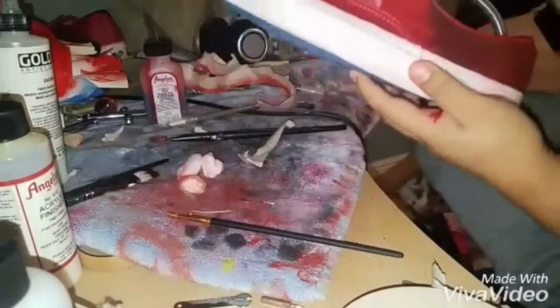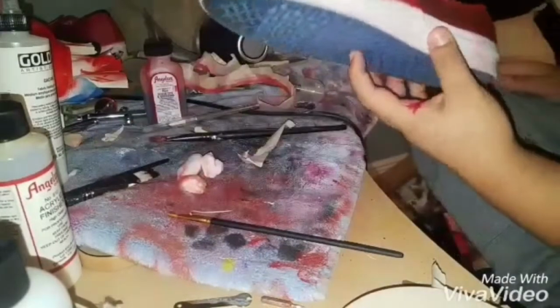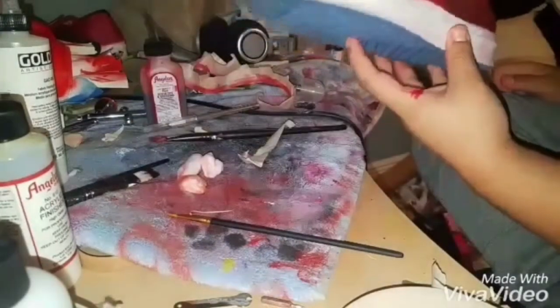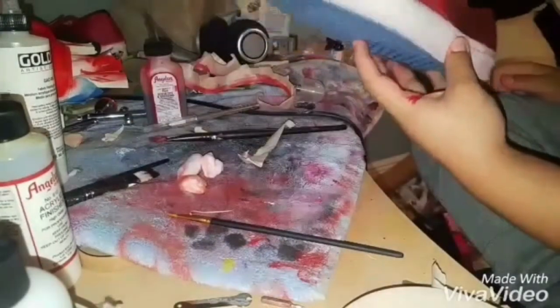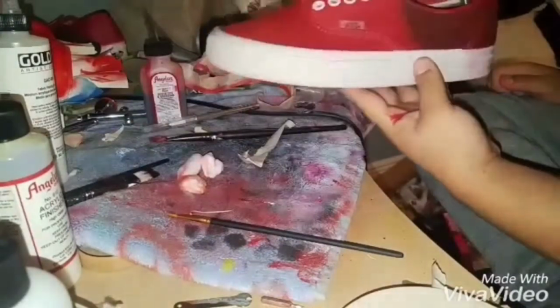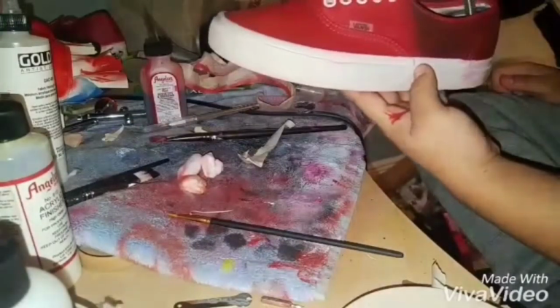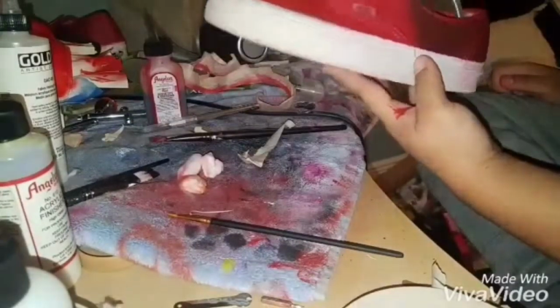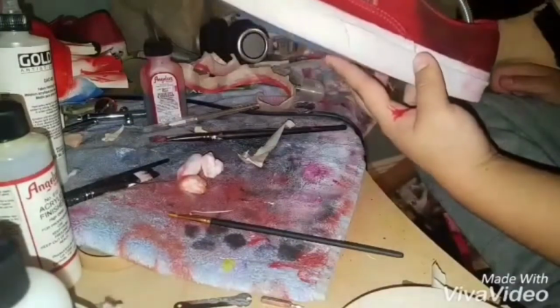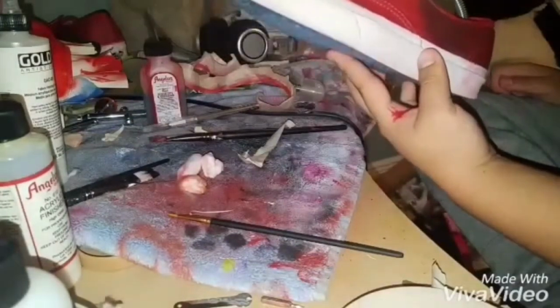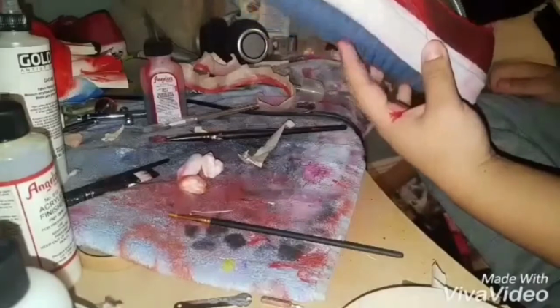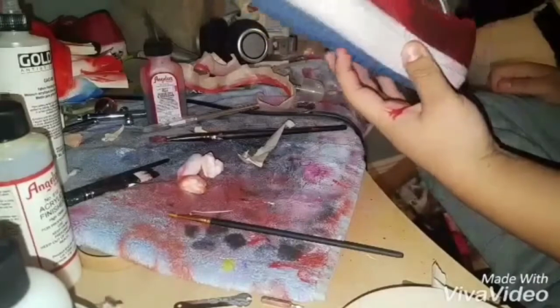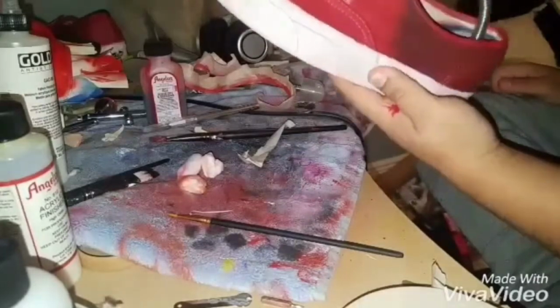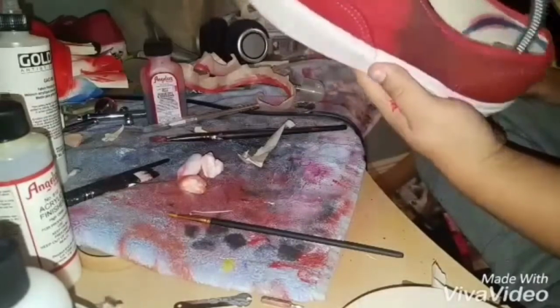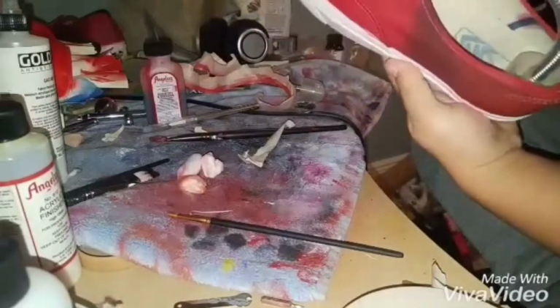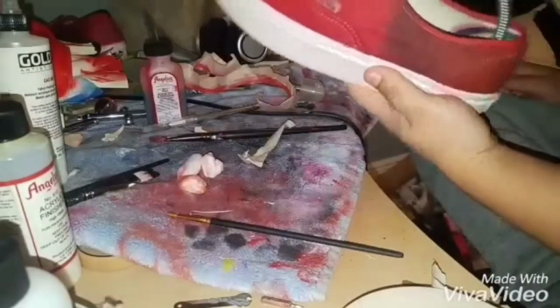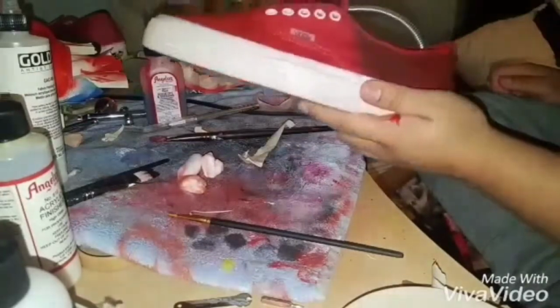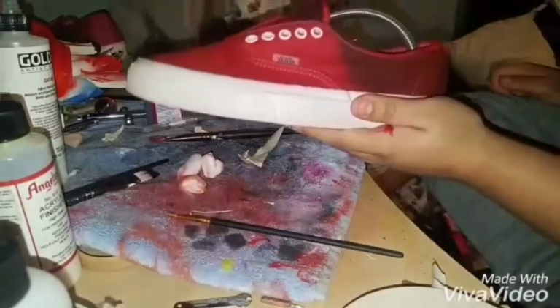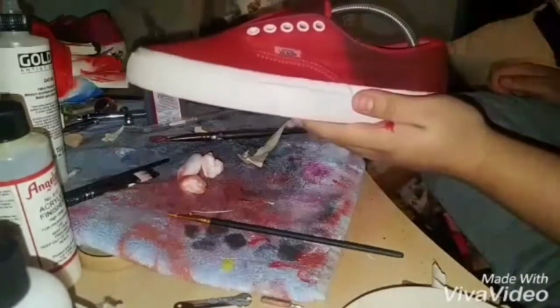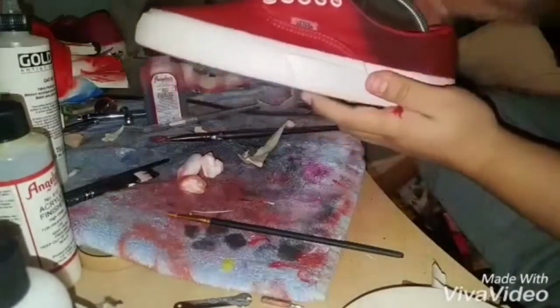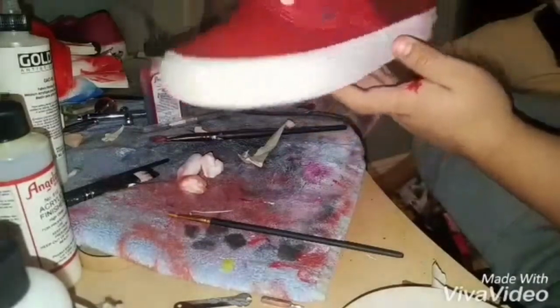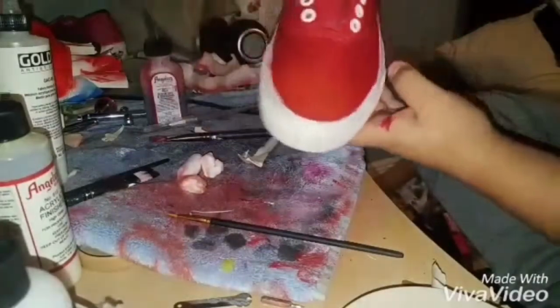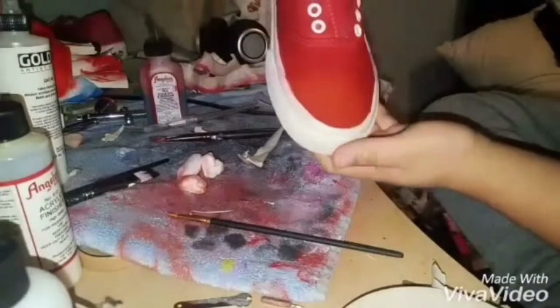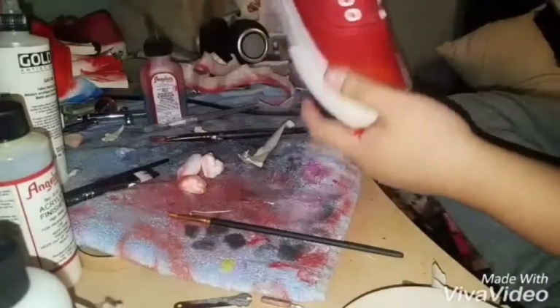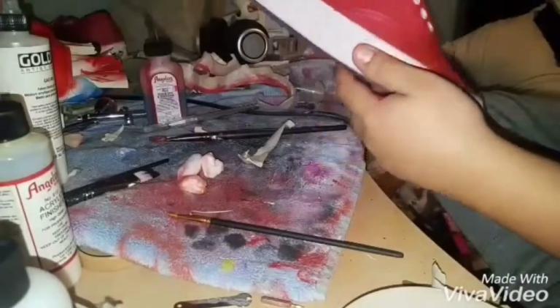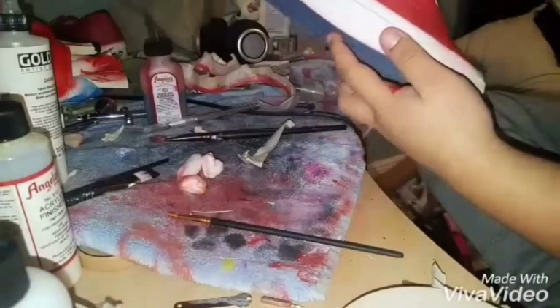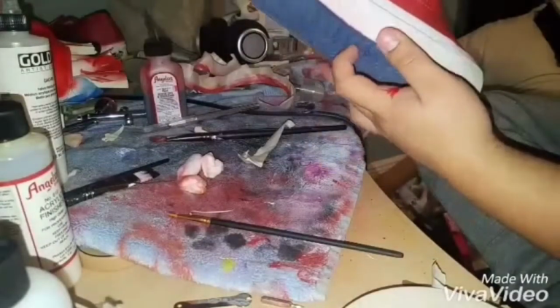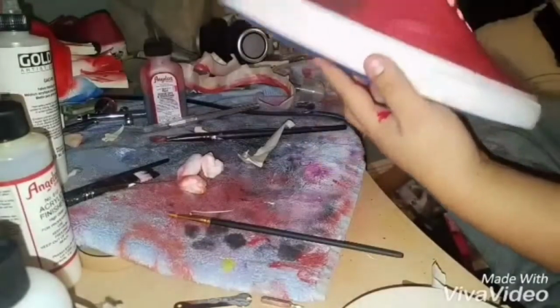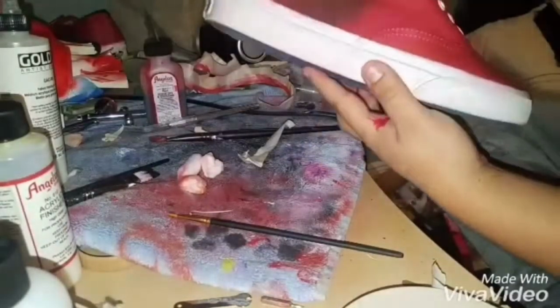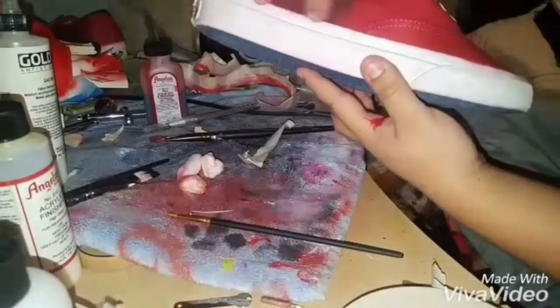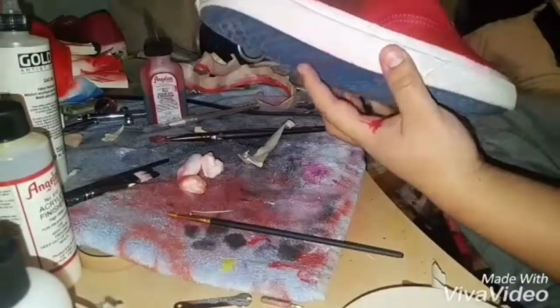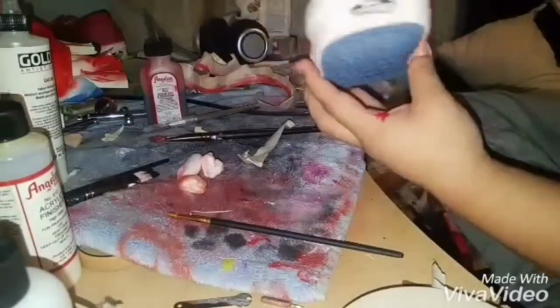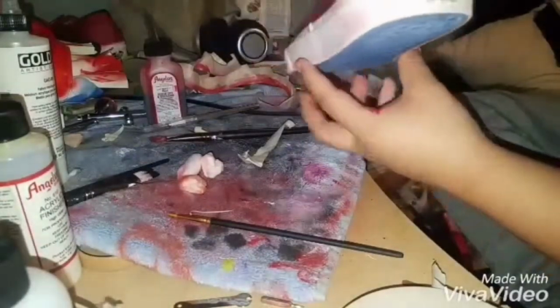I took the tape off and the shoes don't look that bad. They look pretty cool in my opinion. I'll get all these stains off with acetone.